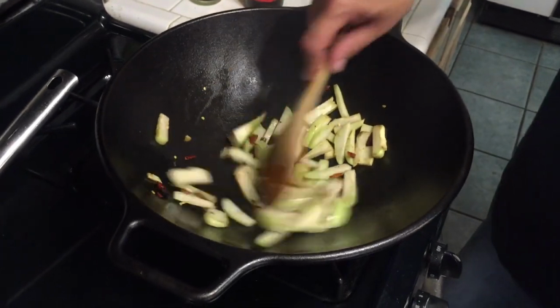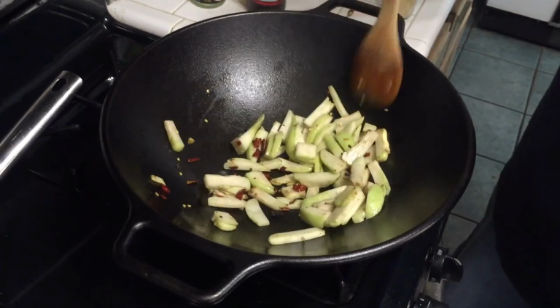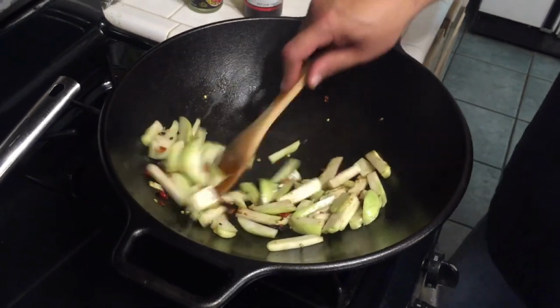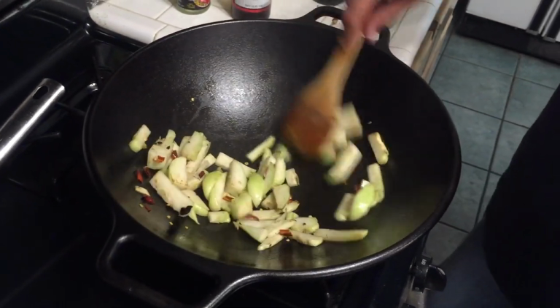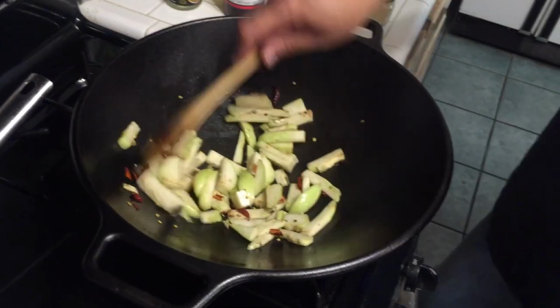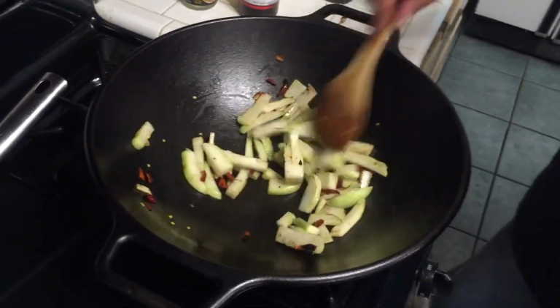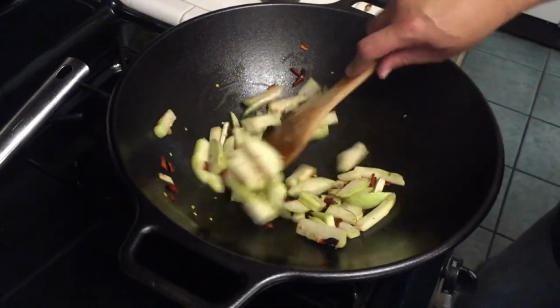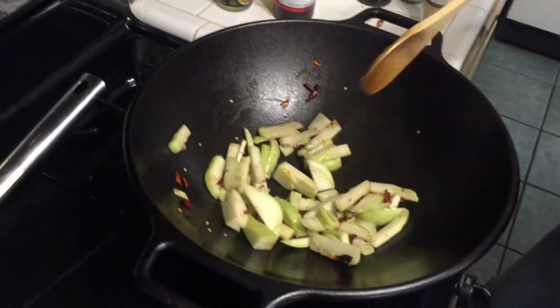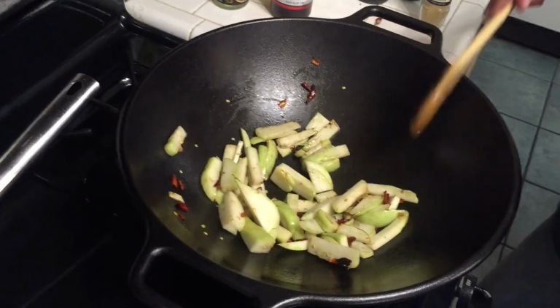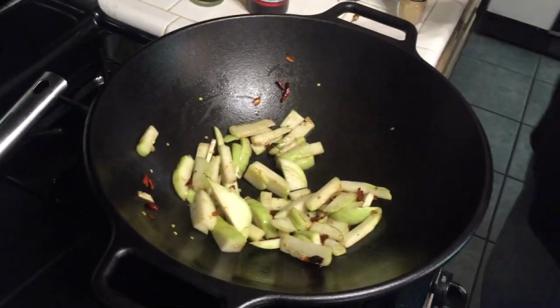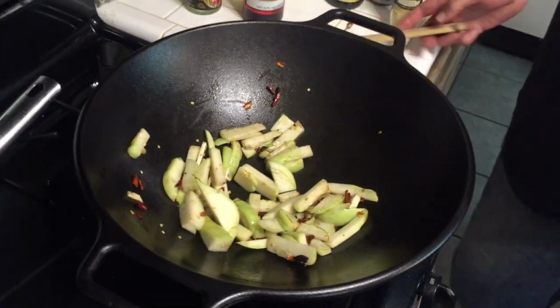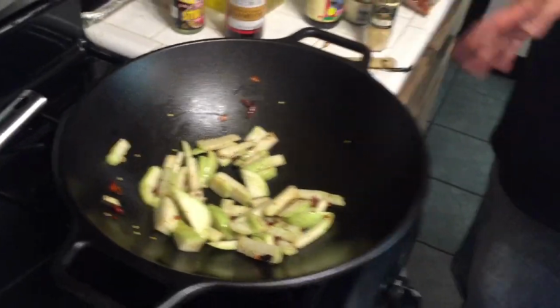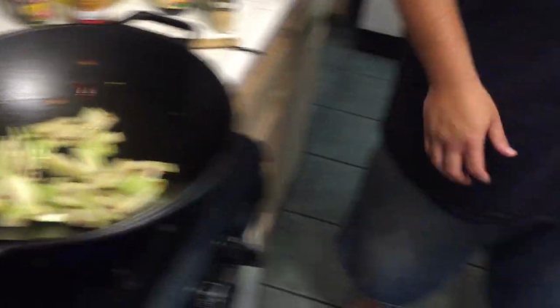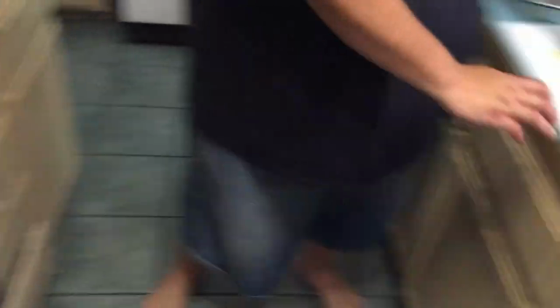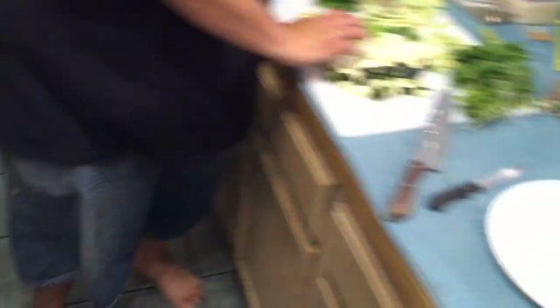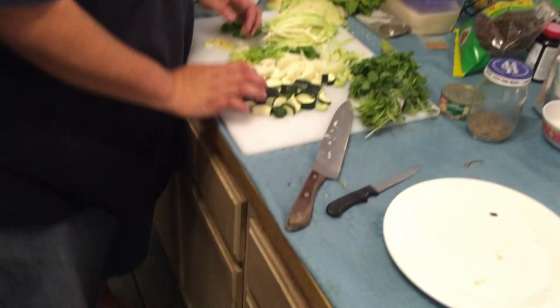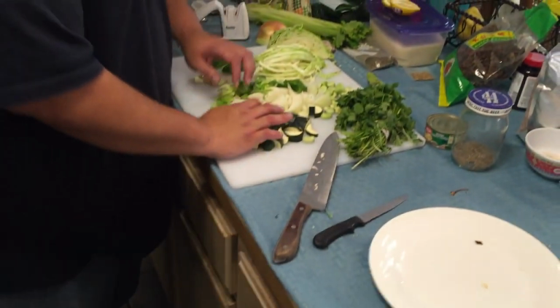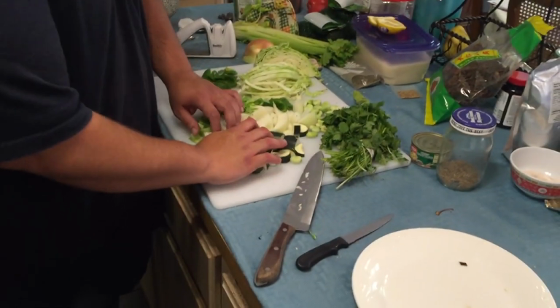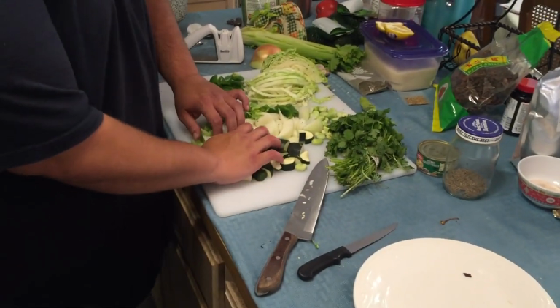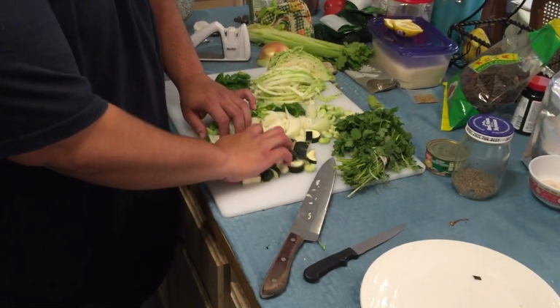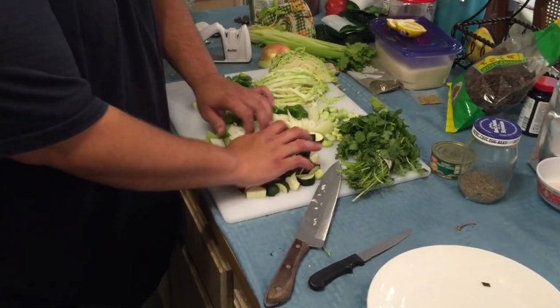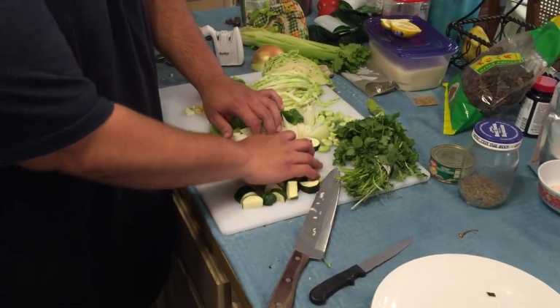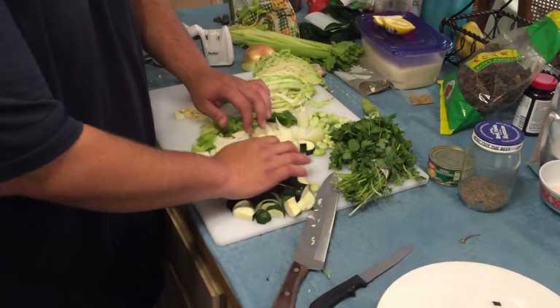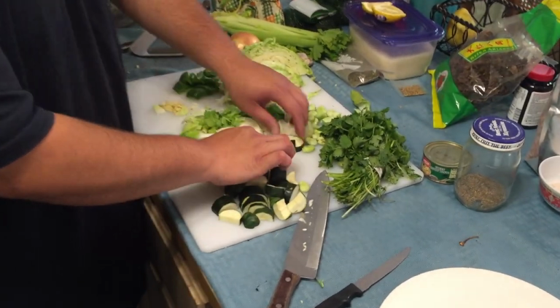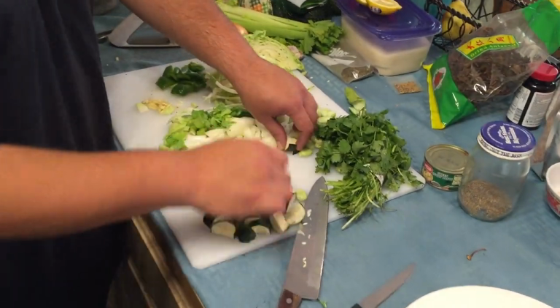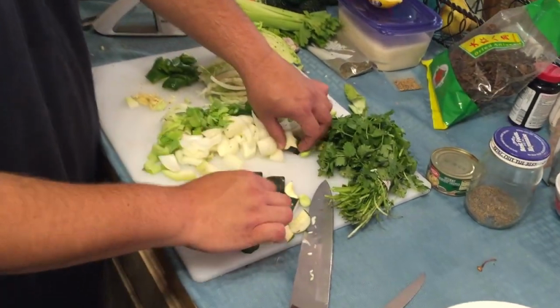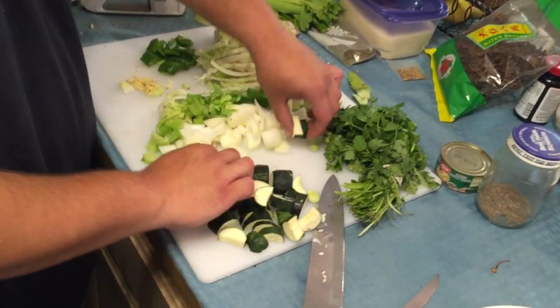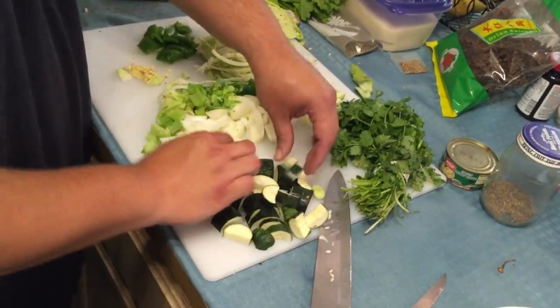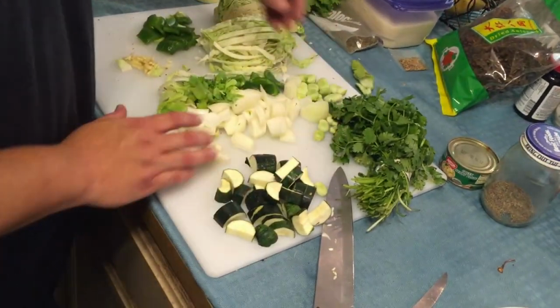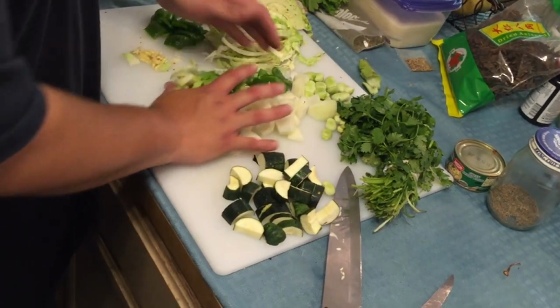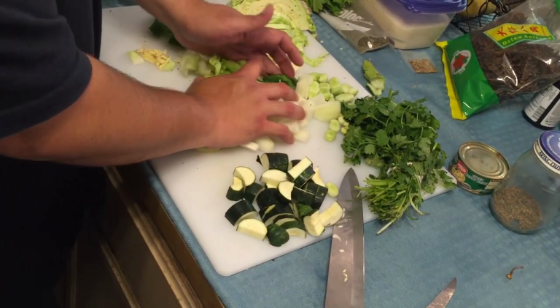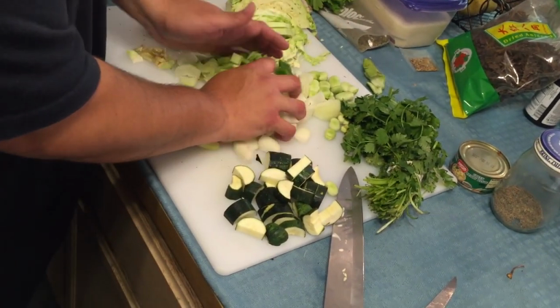Alright, those are cooked up nicely and starting to soften up. Then start adding in the other vegetables — add the summer squash in last, because that one will wilt pretty quickly.